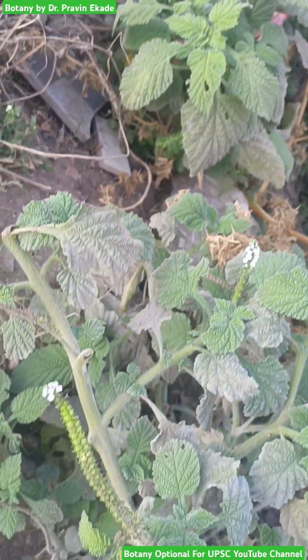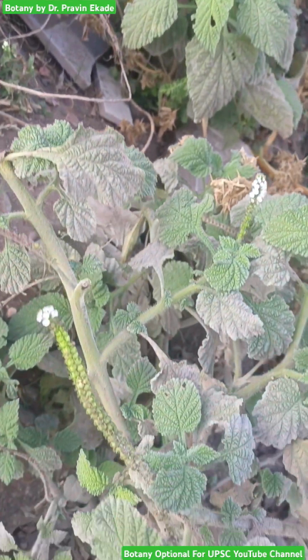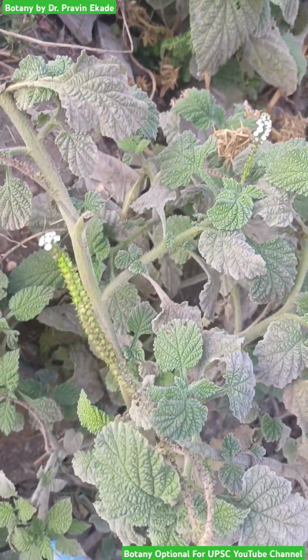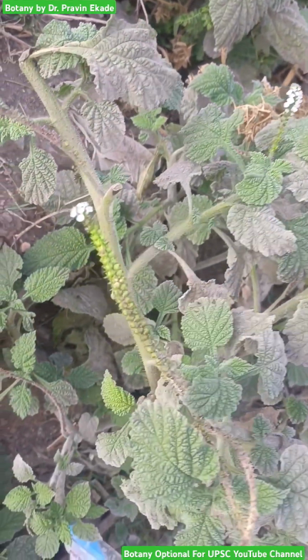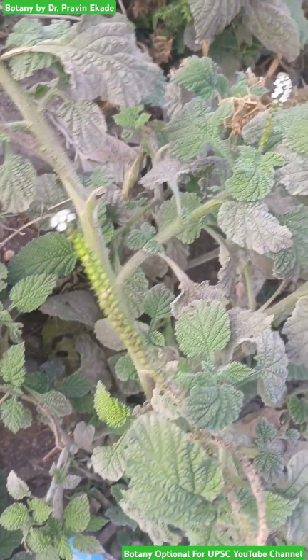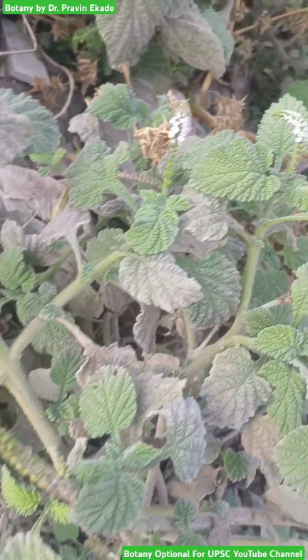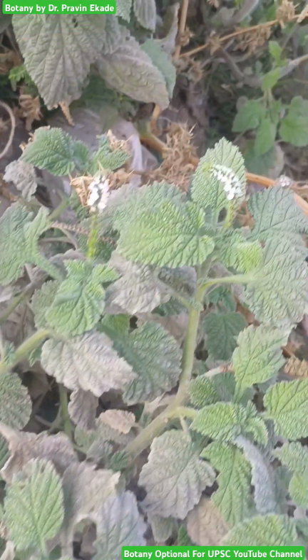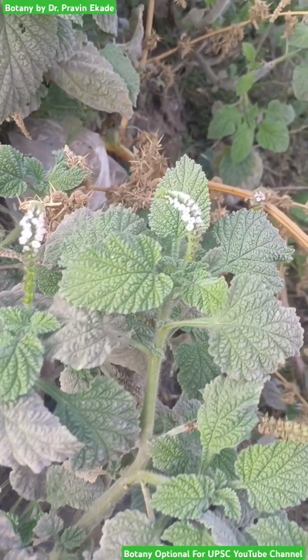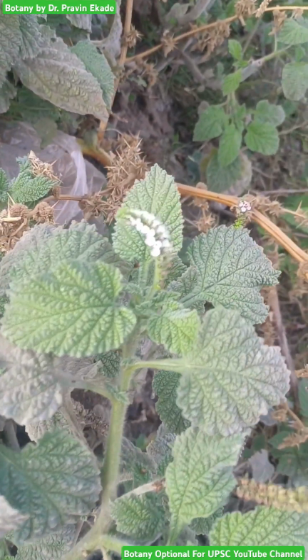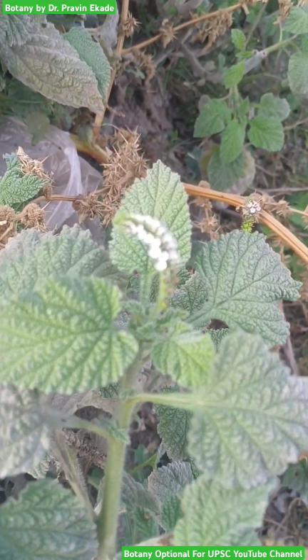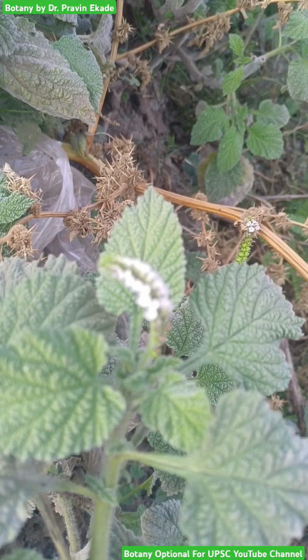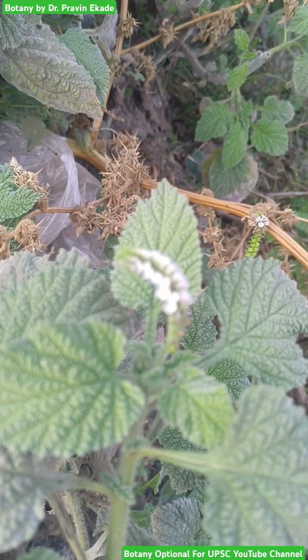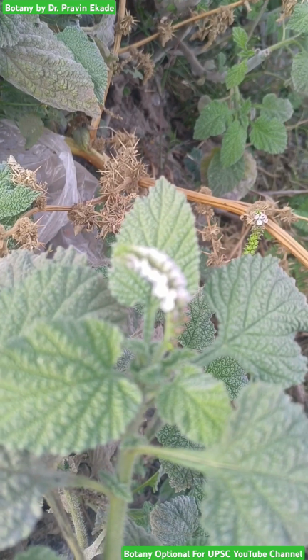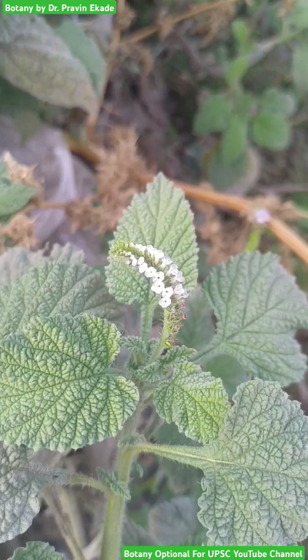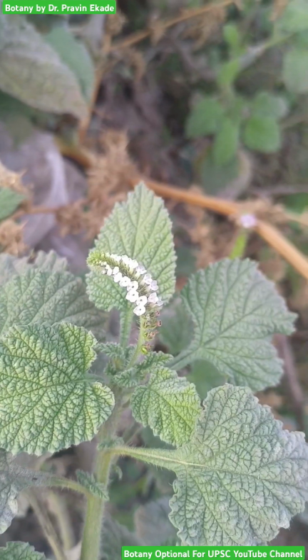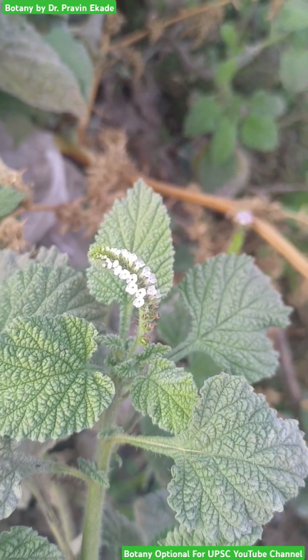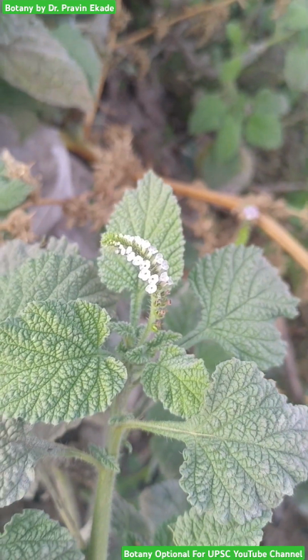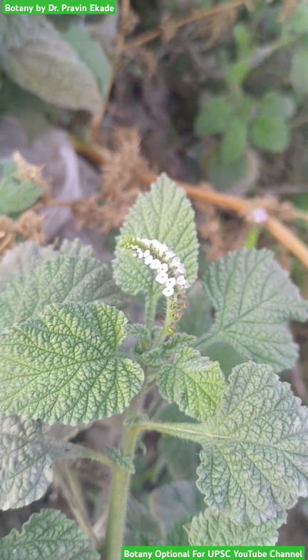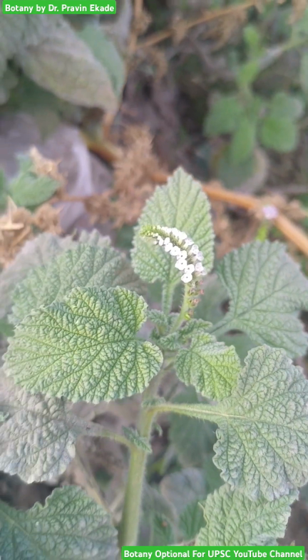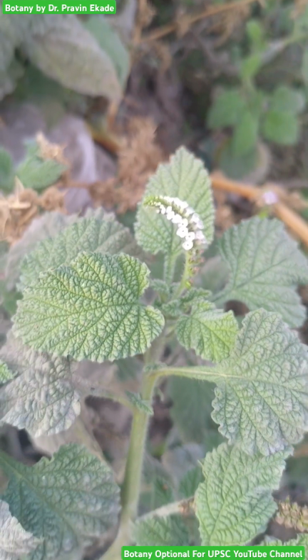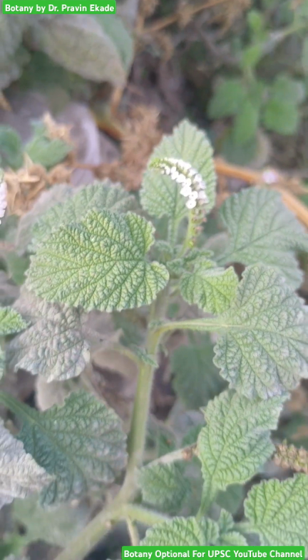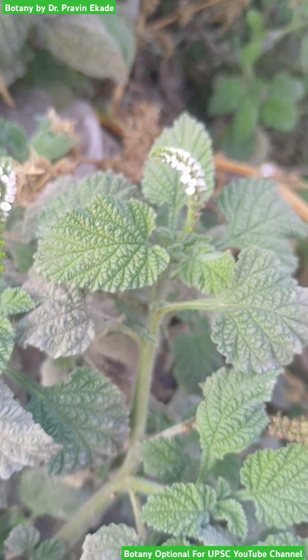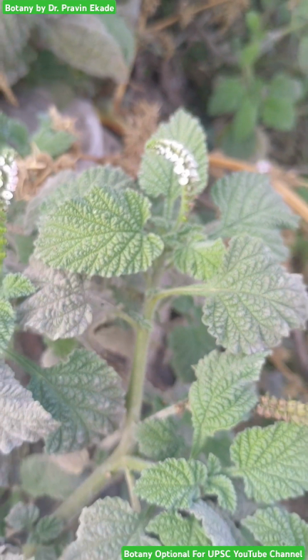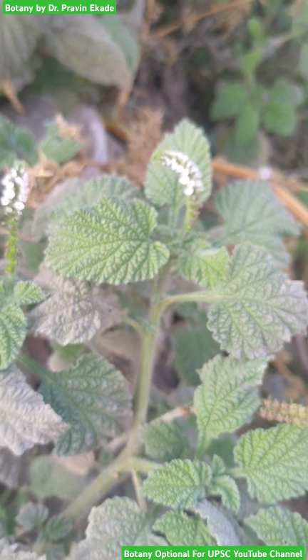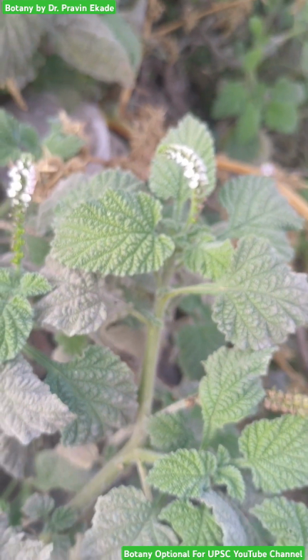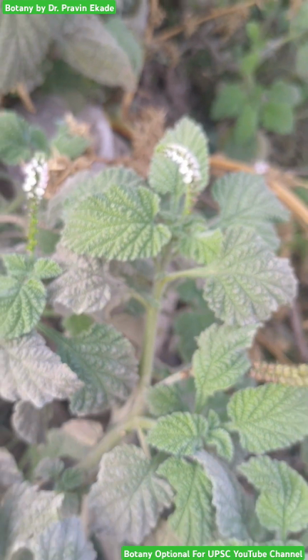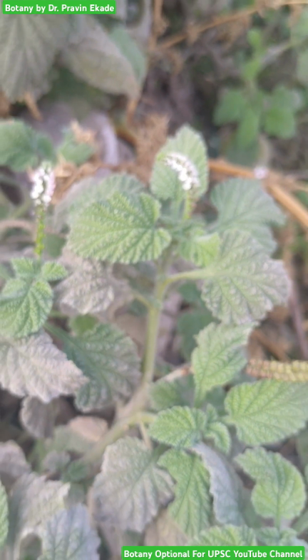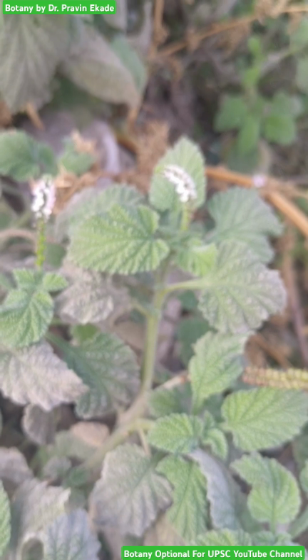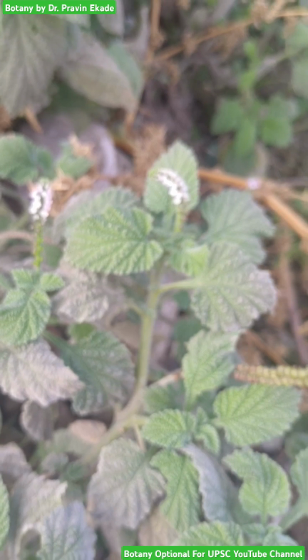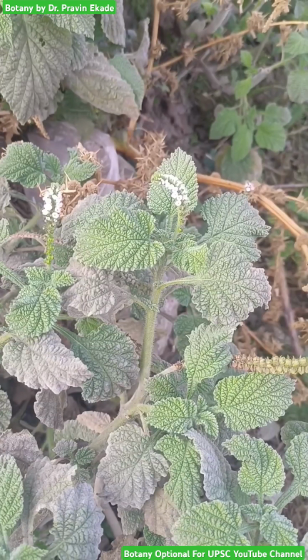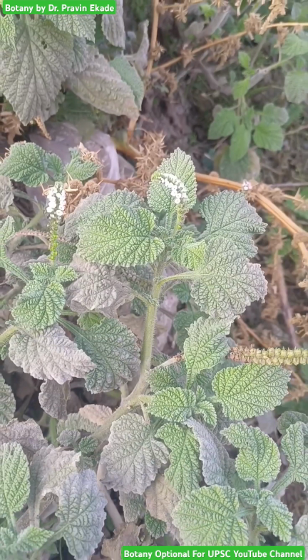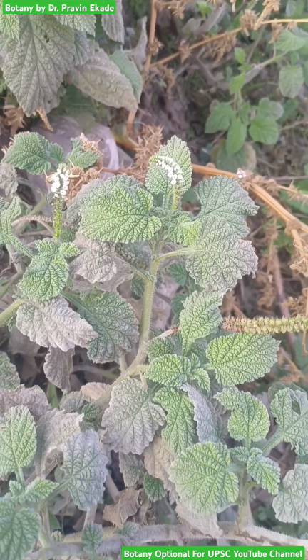This particular plant is traditionally used in medicines as well. So remember this particular plant called Heliotropium indicum, belonging to the Boraginaceae plant family.